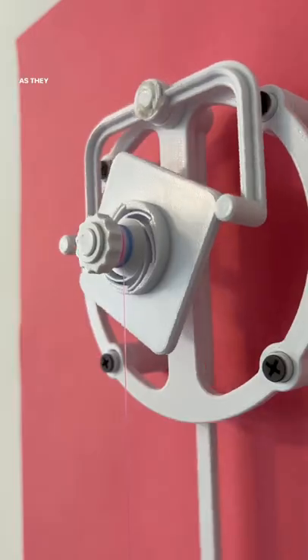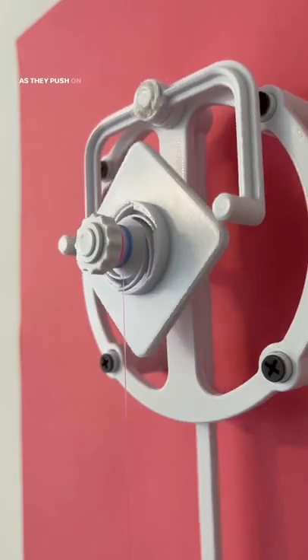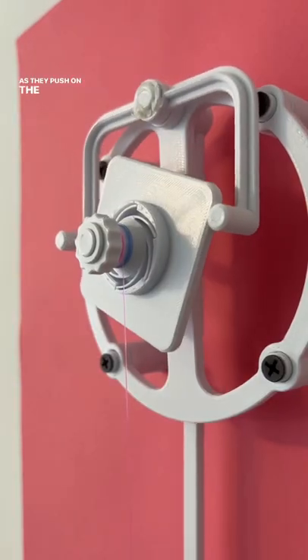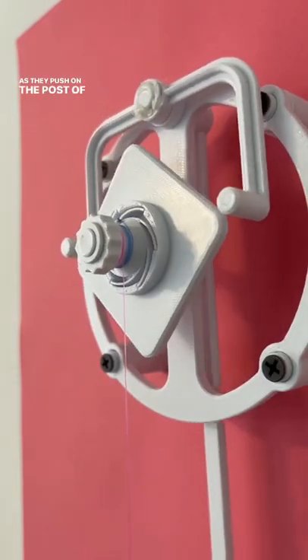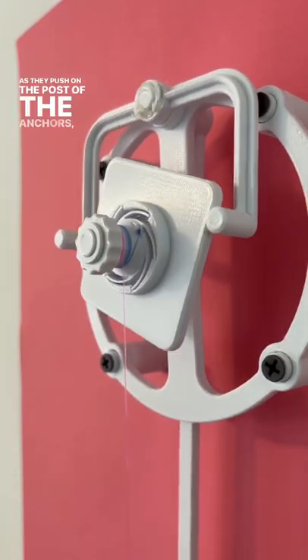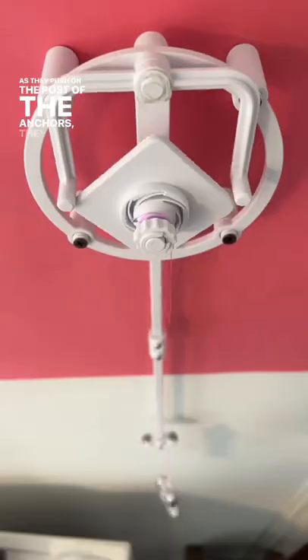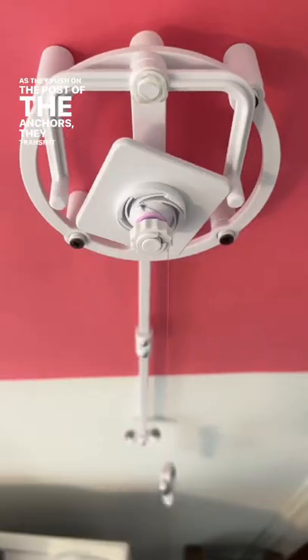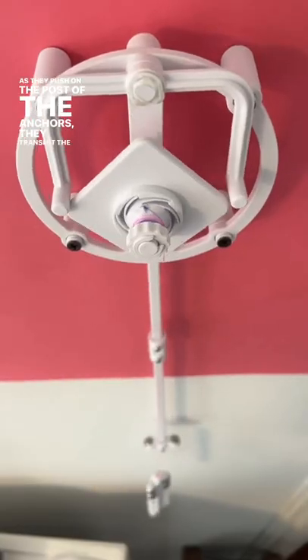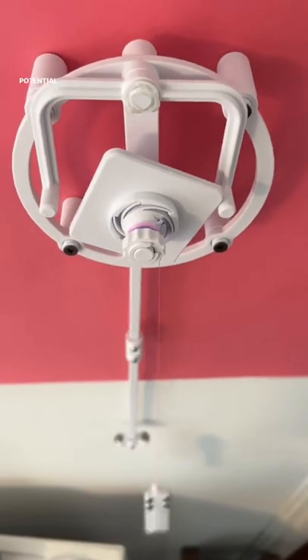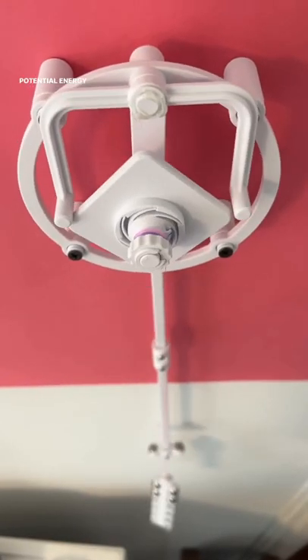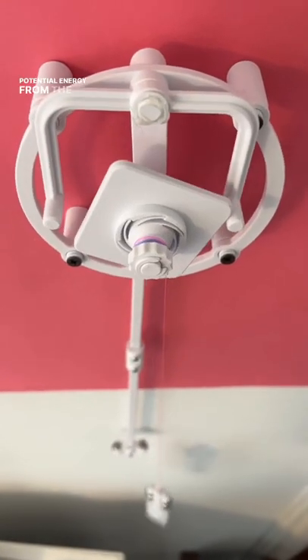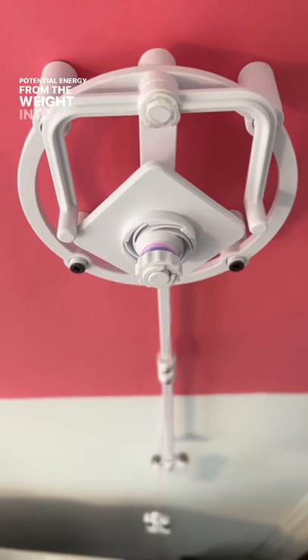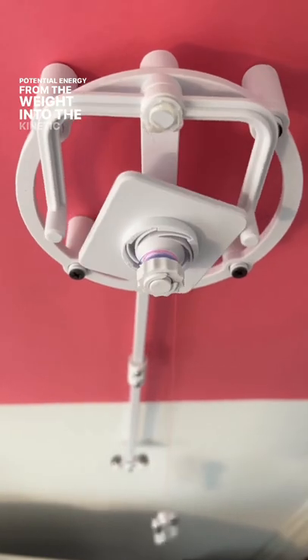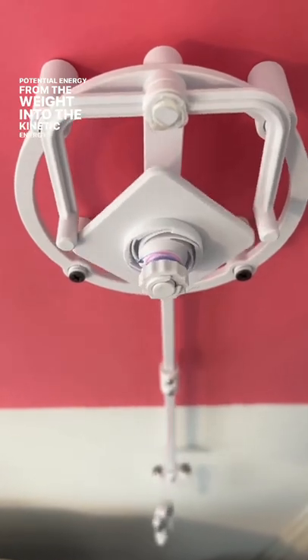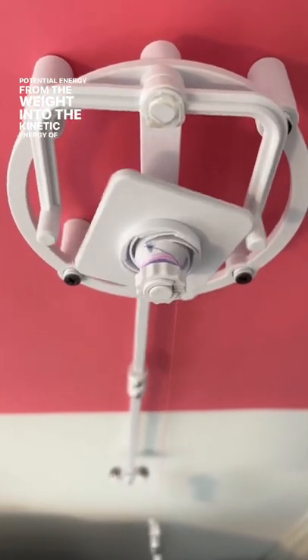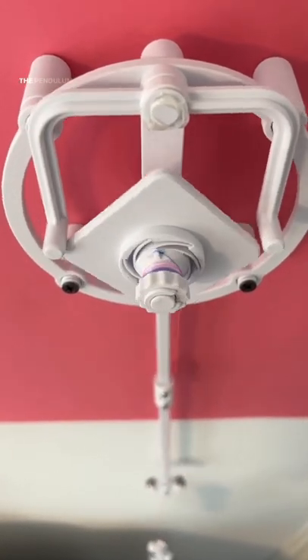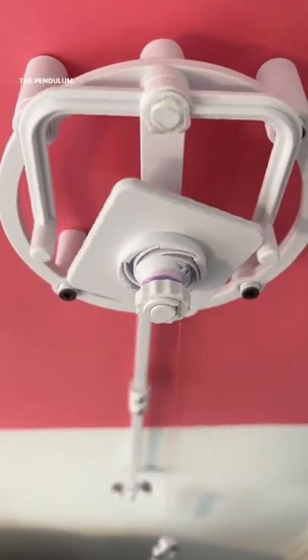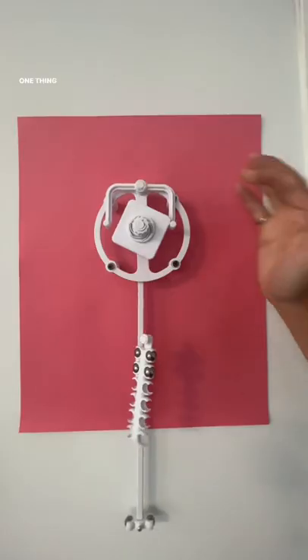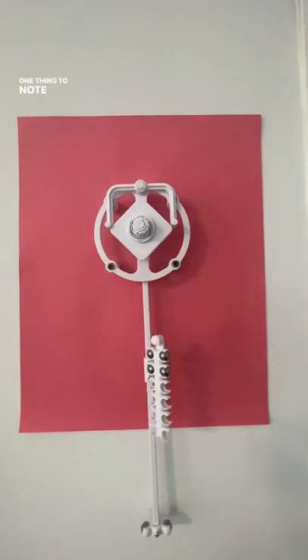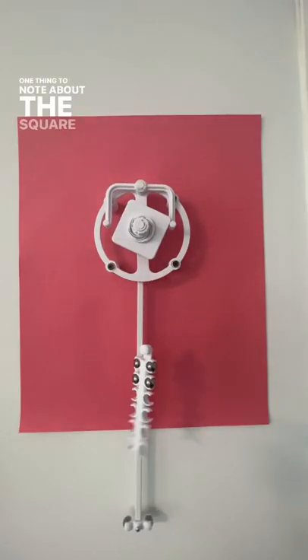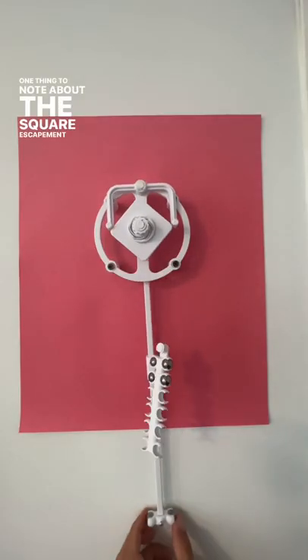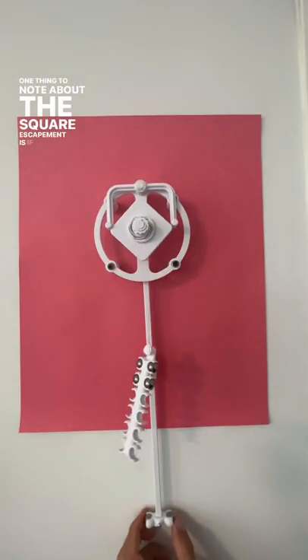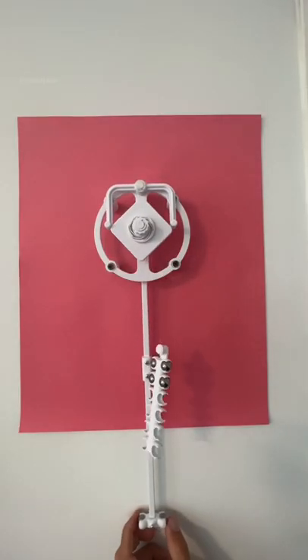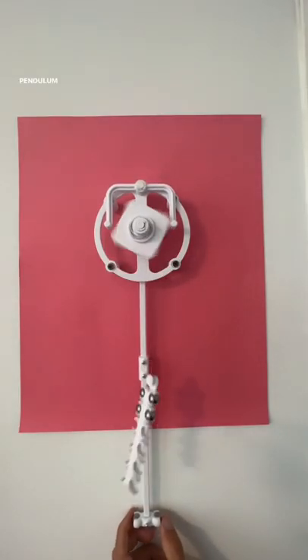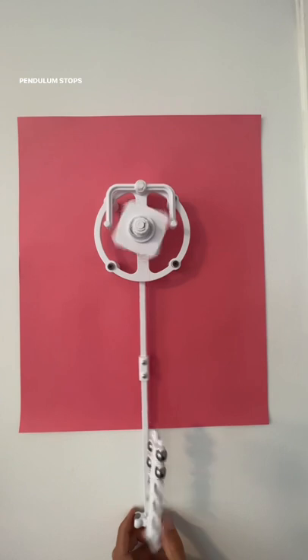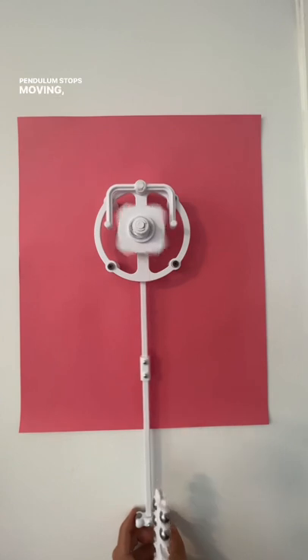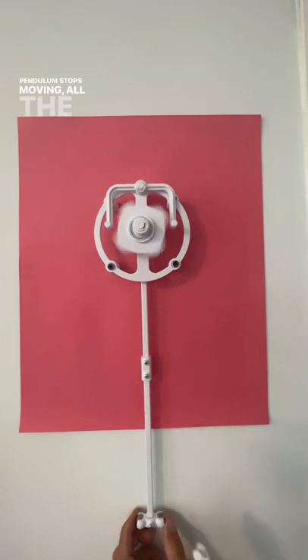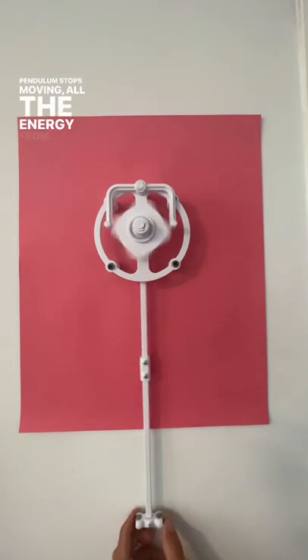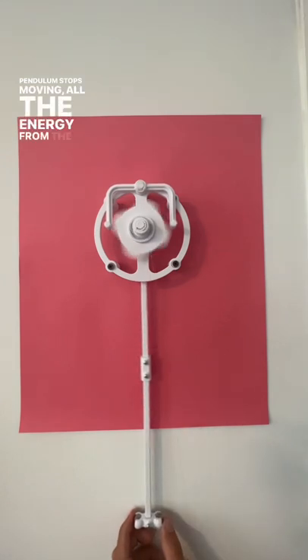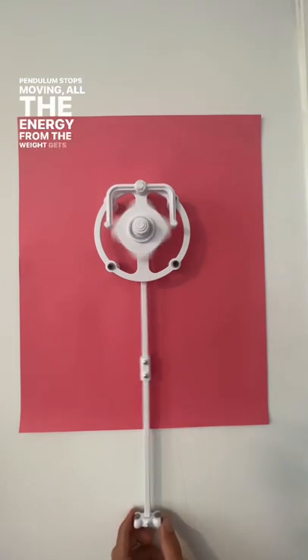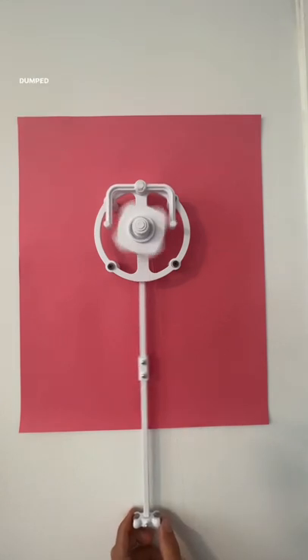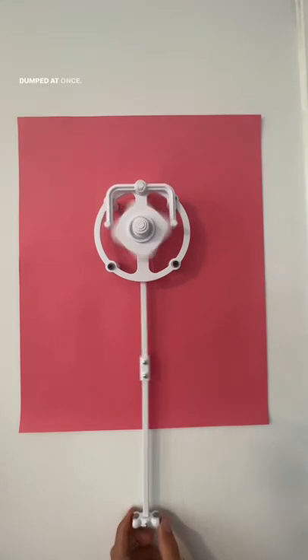As they push on the posts of the anchors, they transmit the potential energy from the weight into the kinetic energy of the pendulum. One thing to note about the square escapement is that if the pendulum stops moving, all the energy from the weight gets dumped at once.